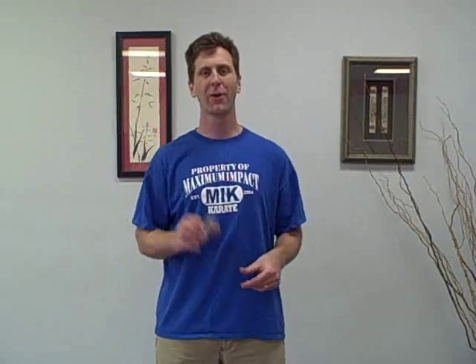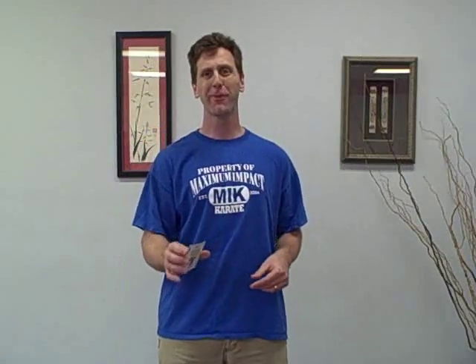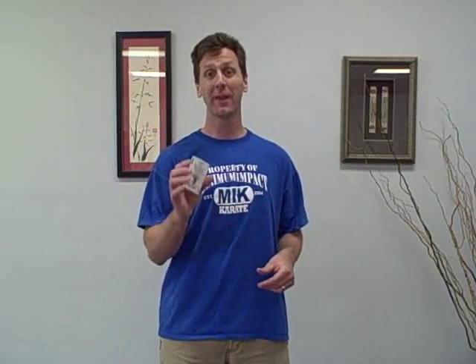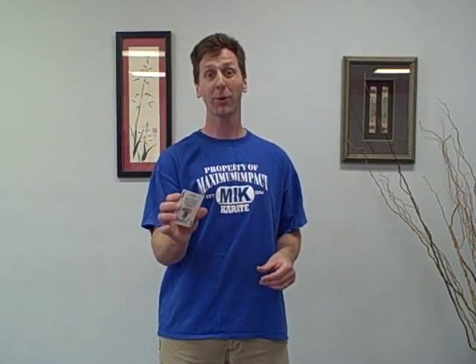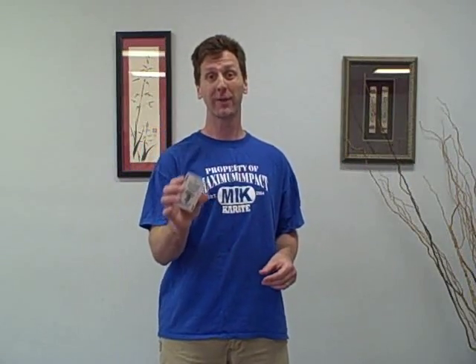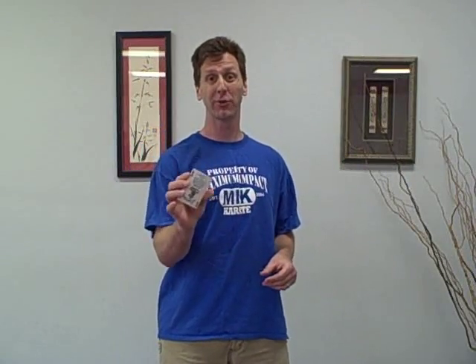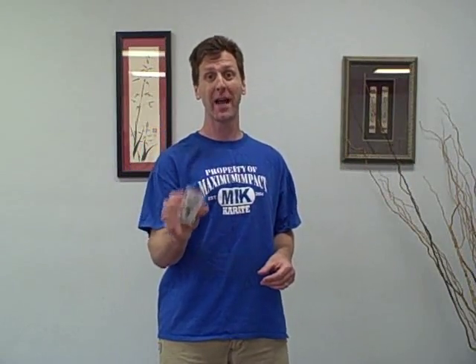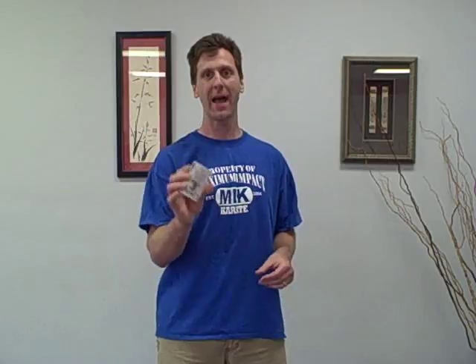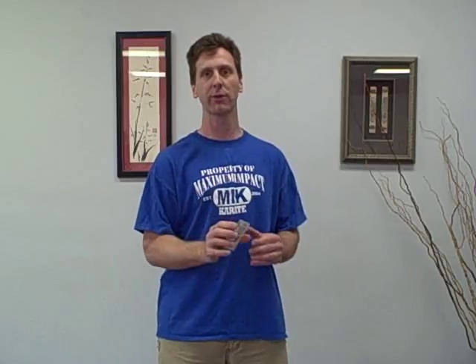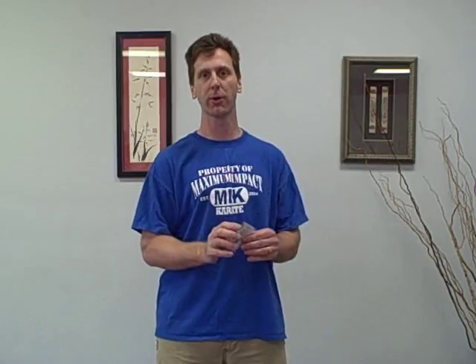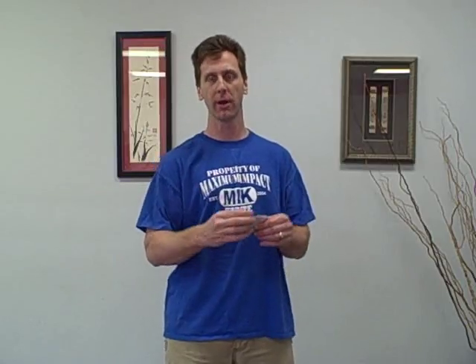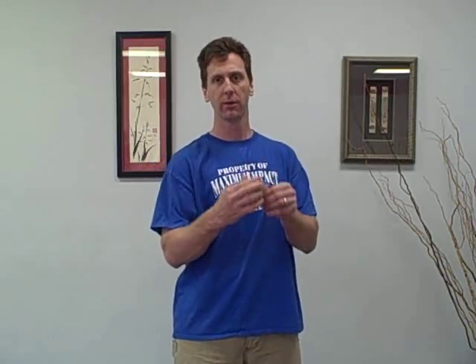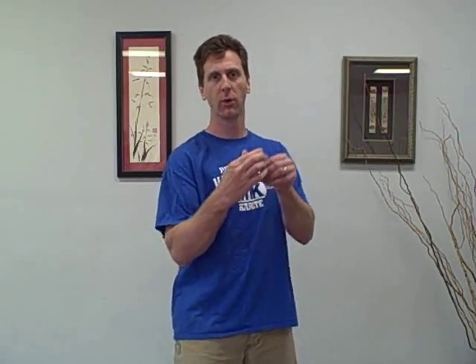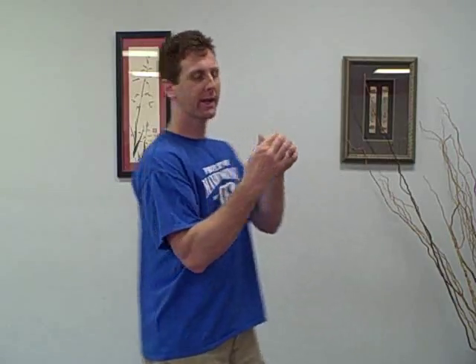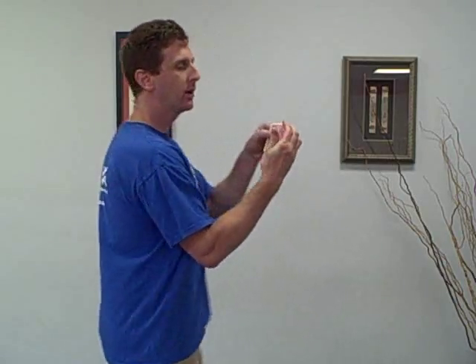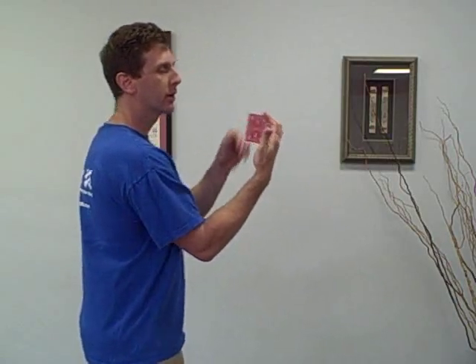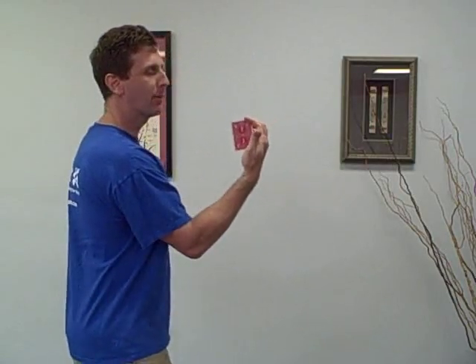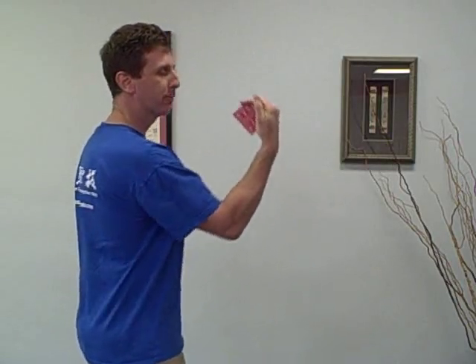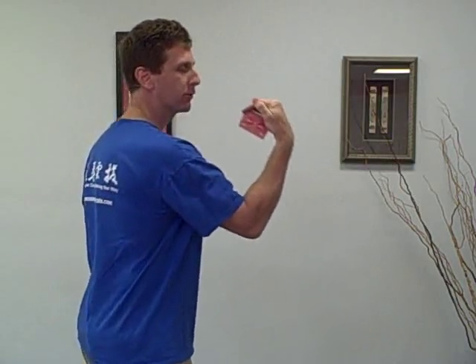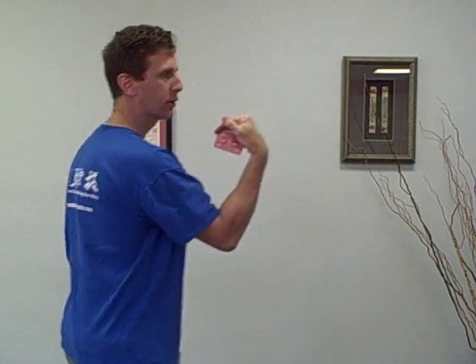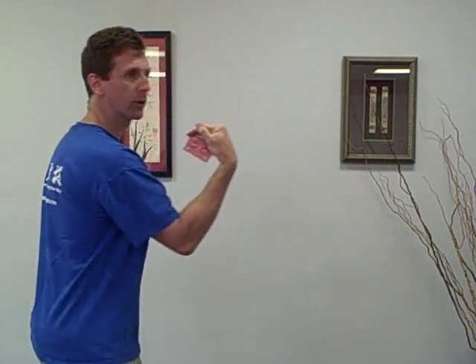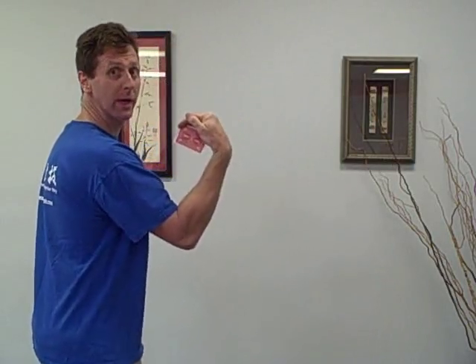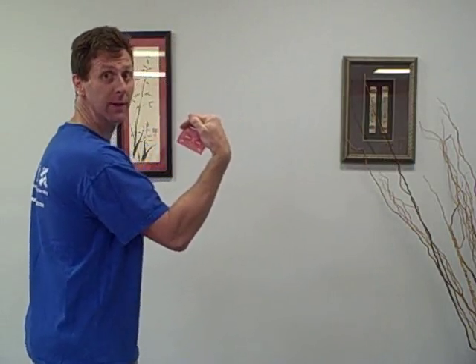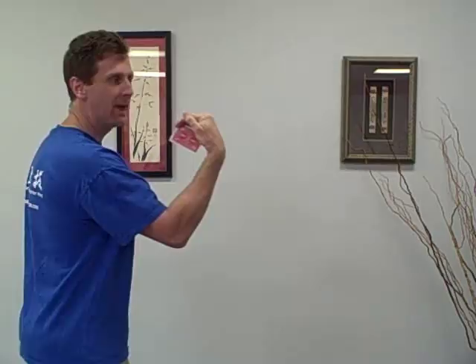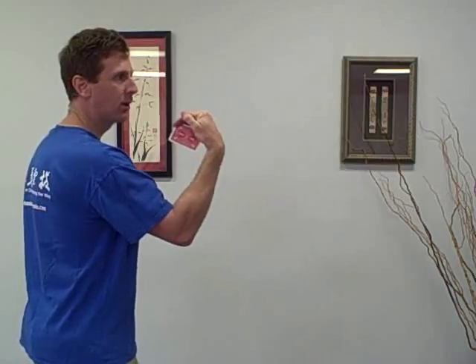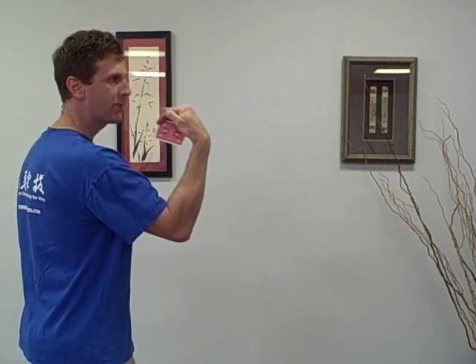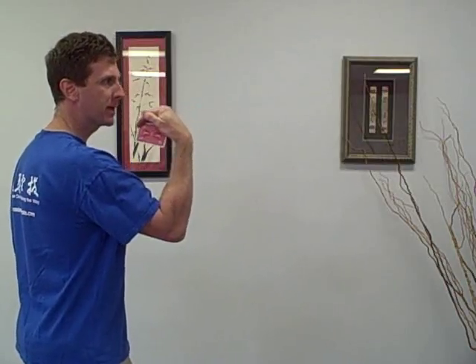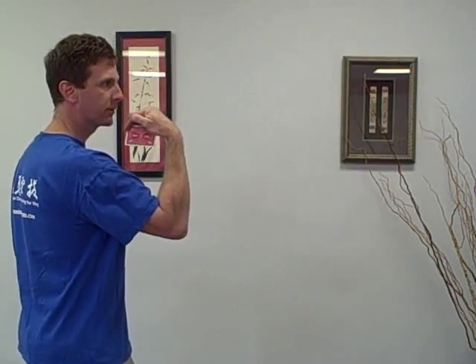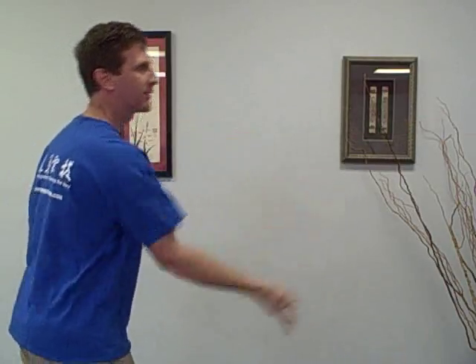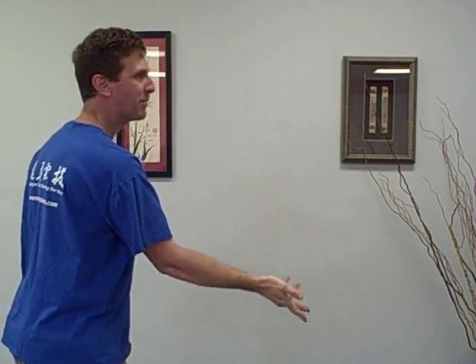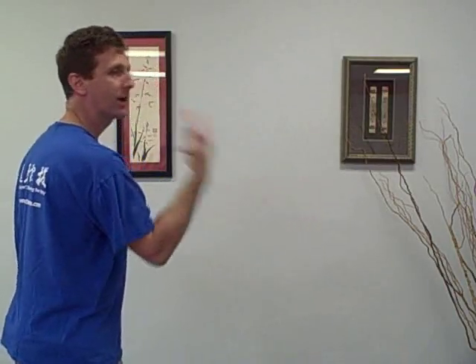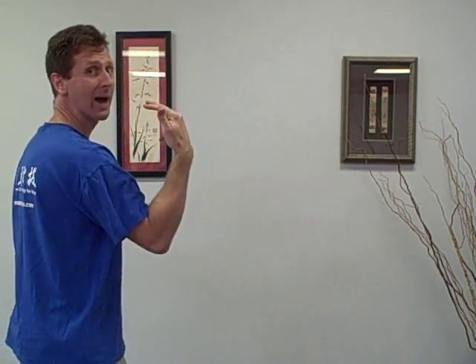Alright folks, now I'm going to demonstrate how to actually throw the card. So again, you're going to grab with your fingers, you're going to curl your wrist, then right from here you're just going to snap it out like that.